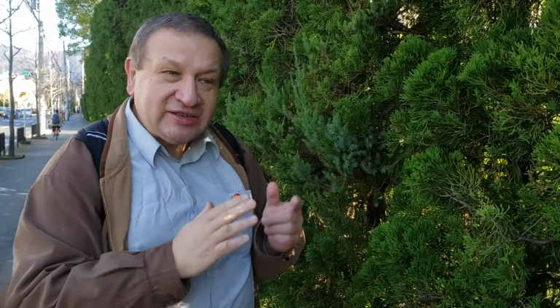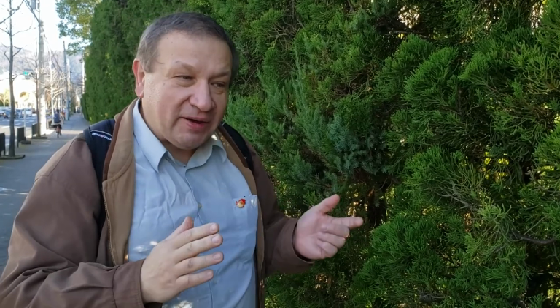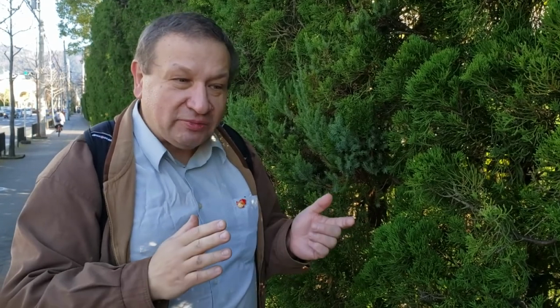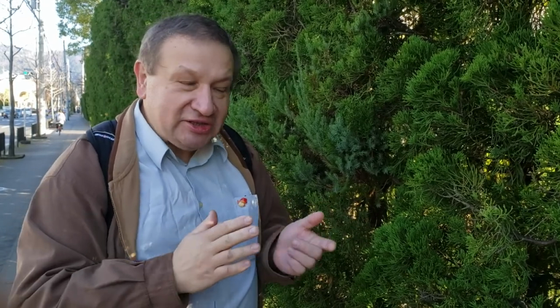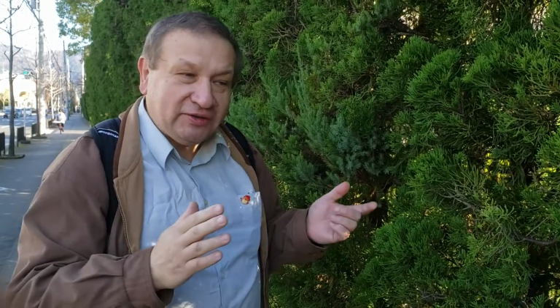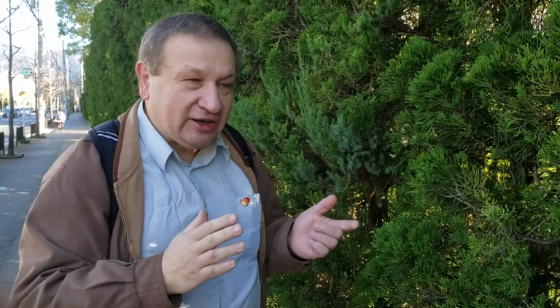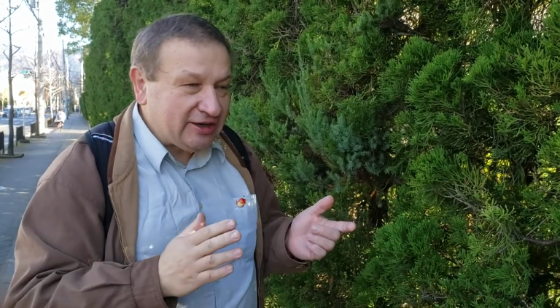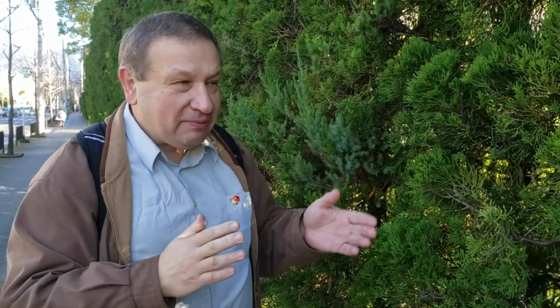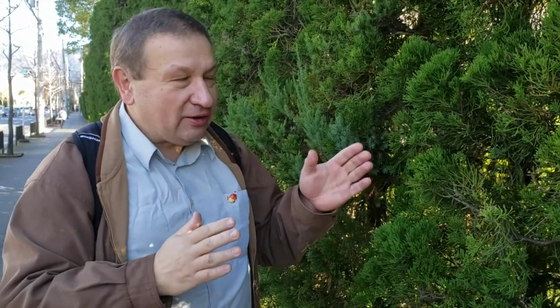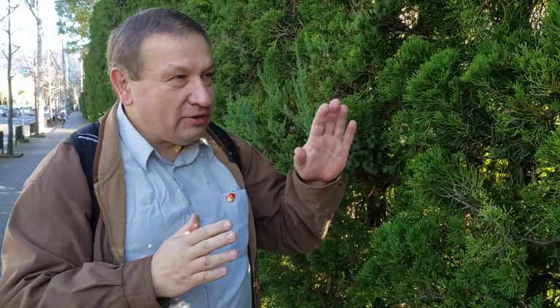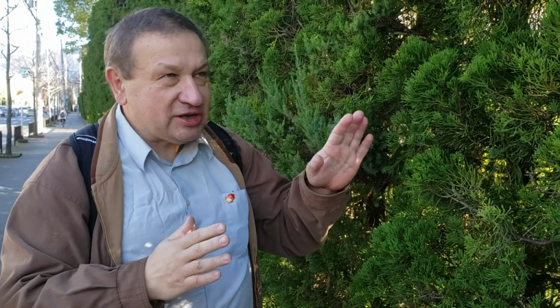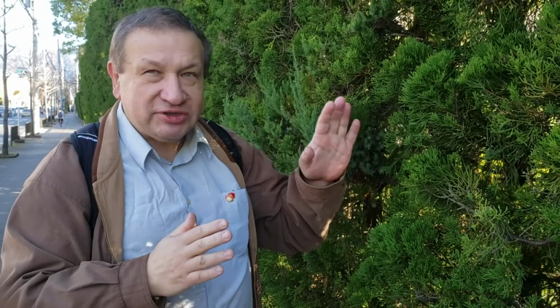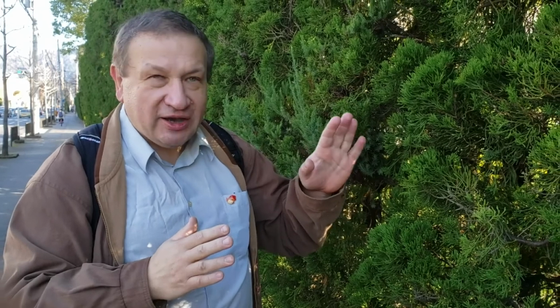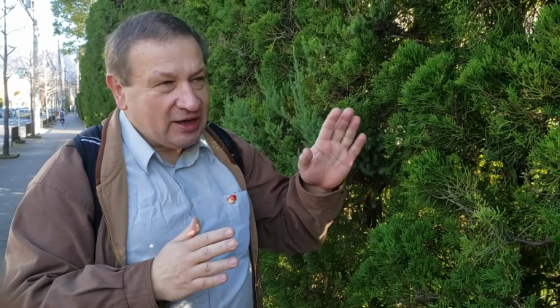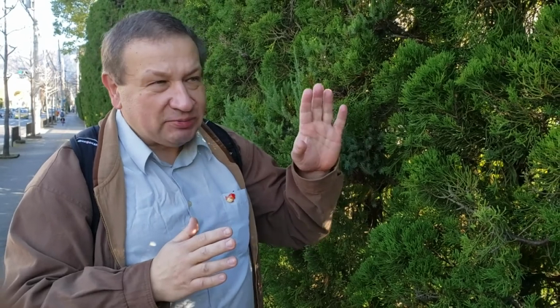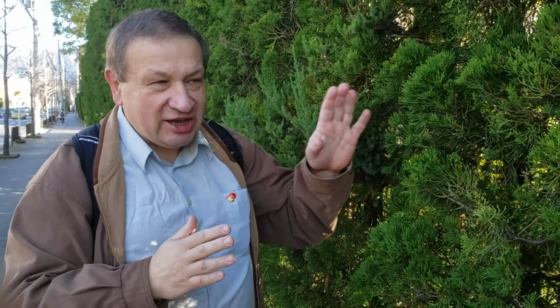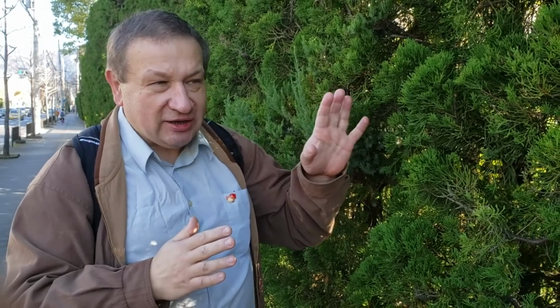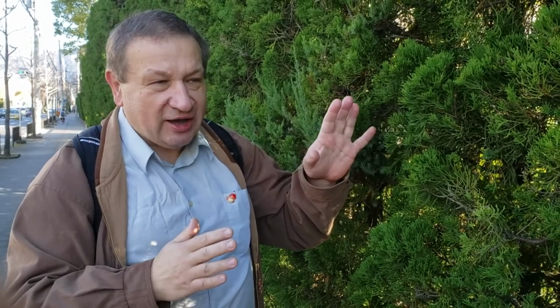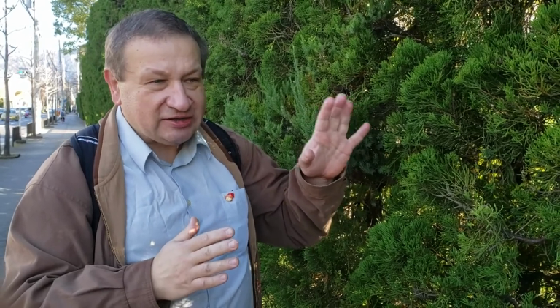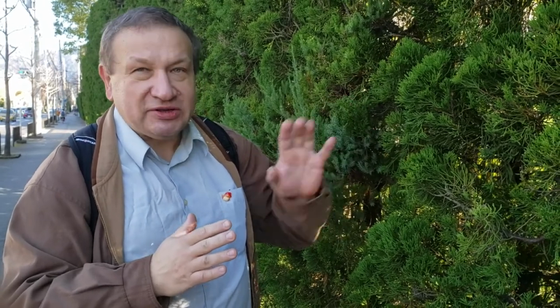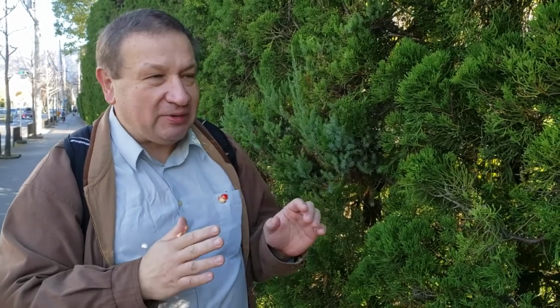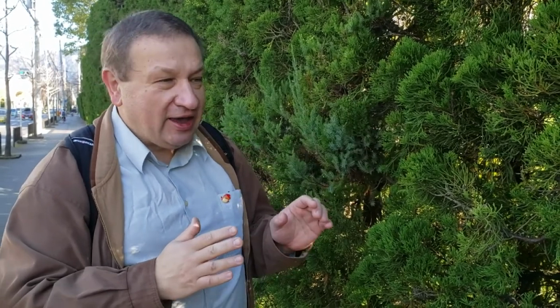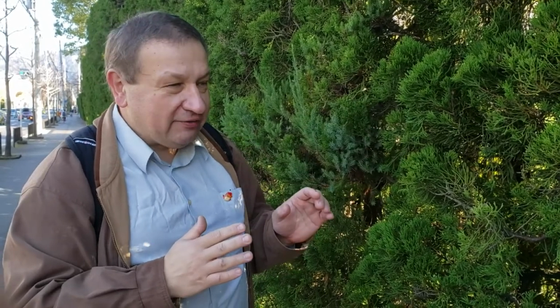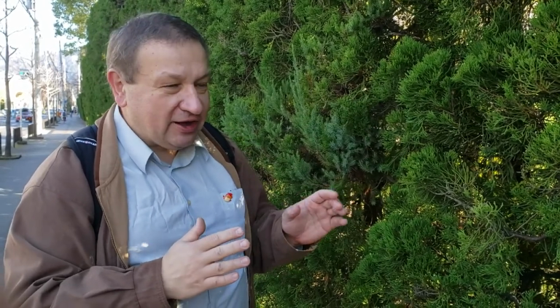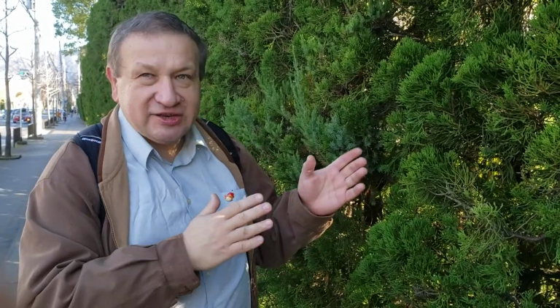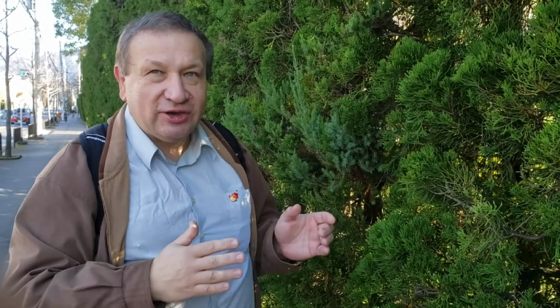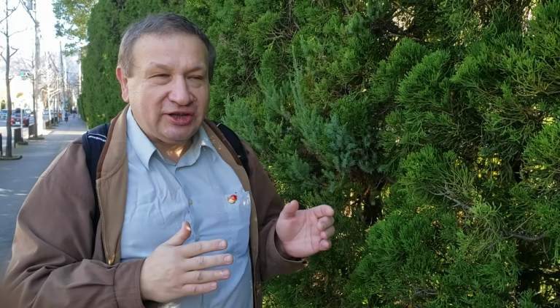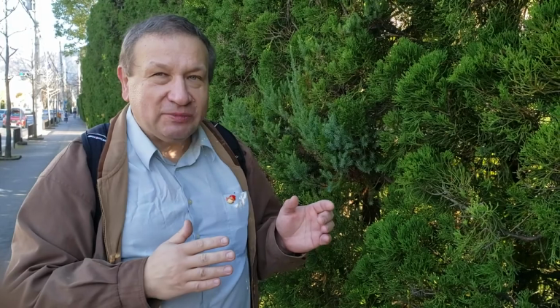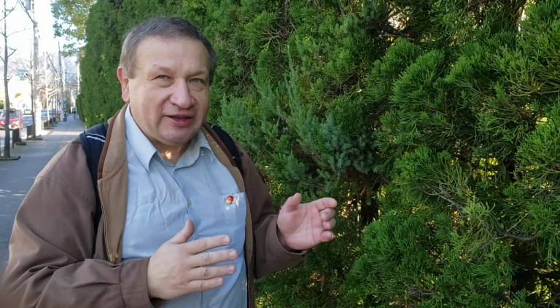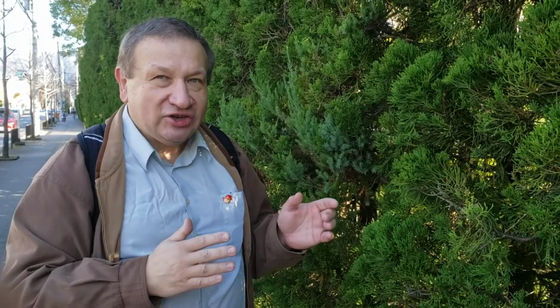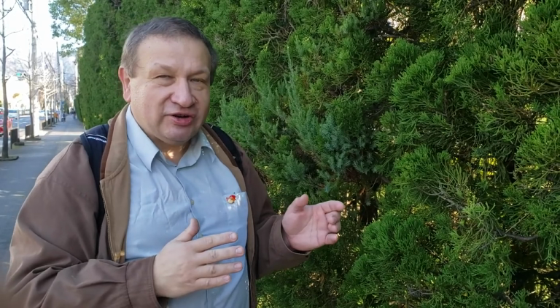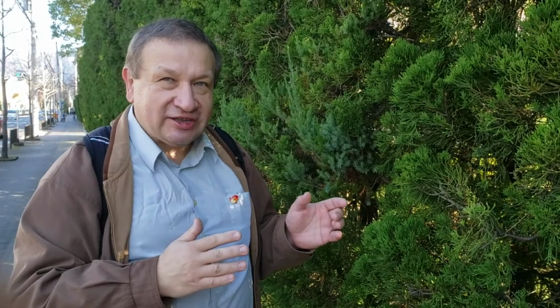Why is that? It's still not very clear, but all the Cypressaceae — the cypress family — have it. And this is Kyoto, Japan, January 10th.